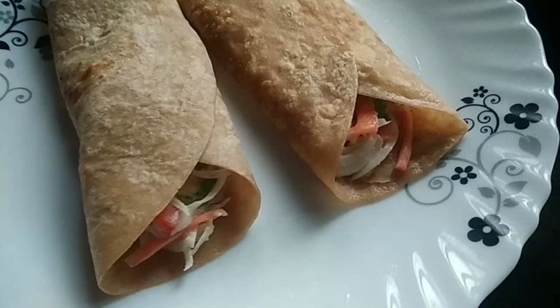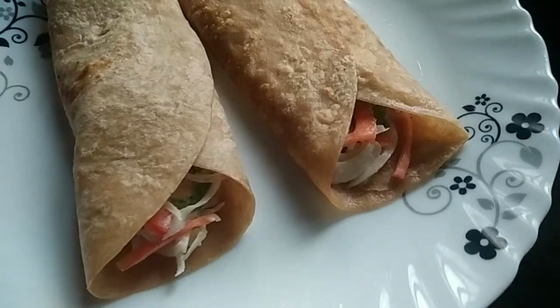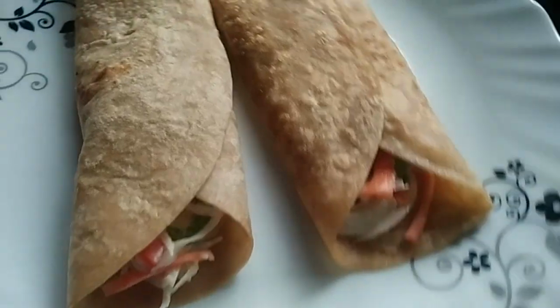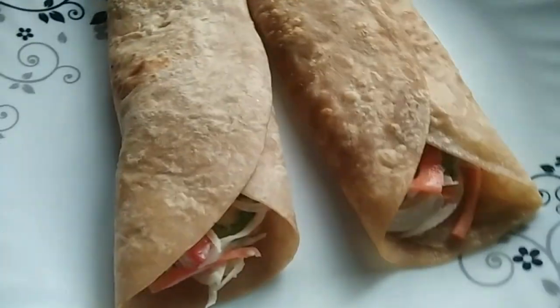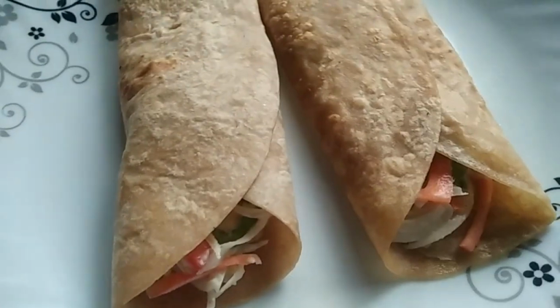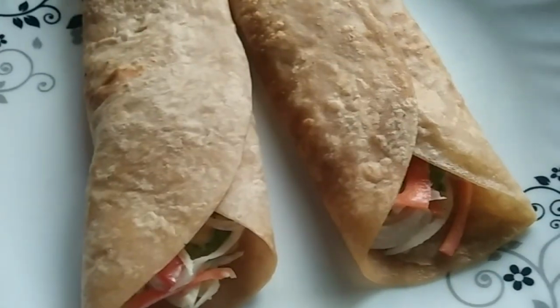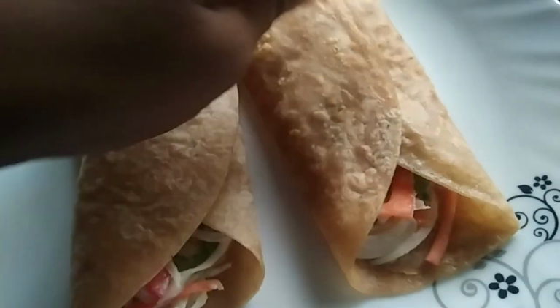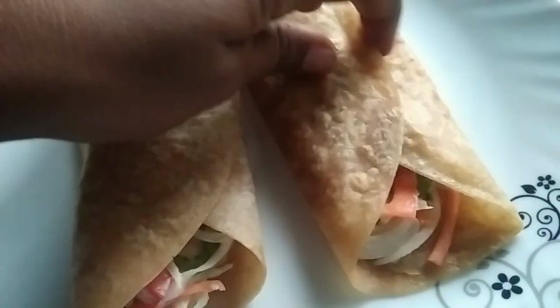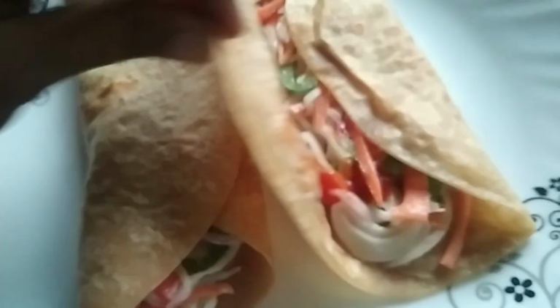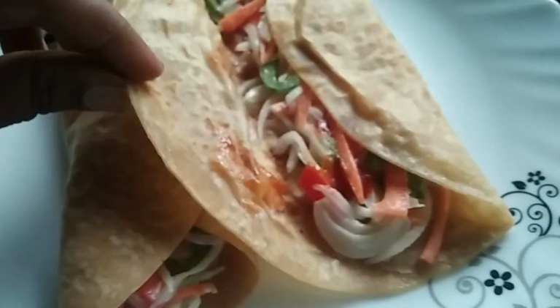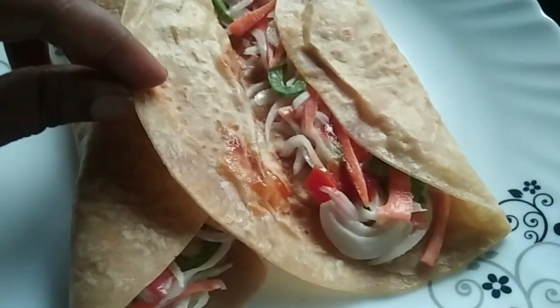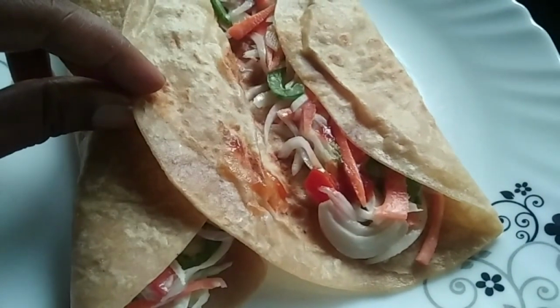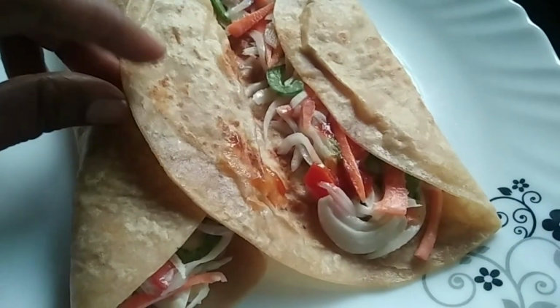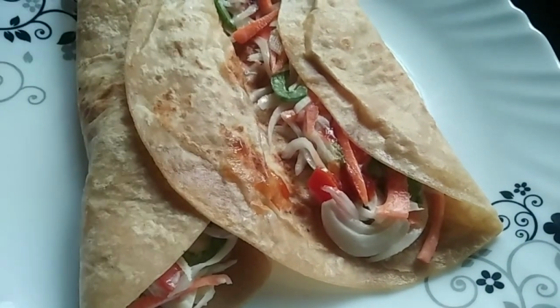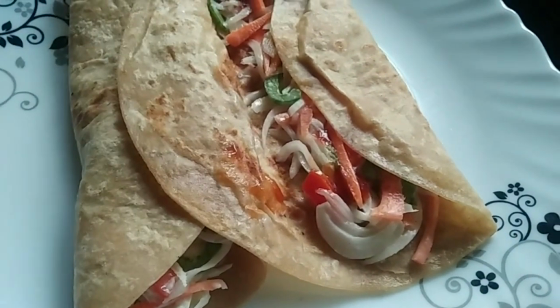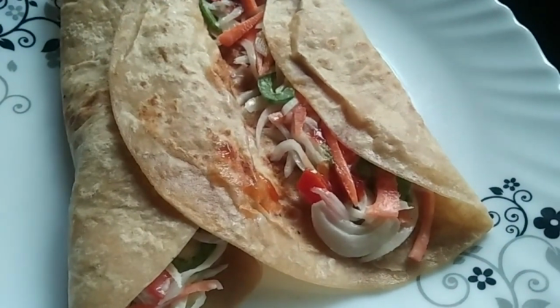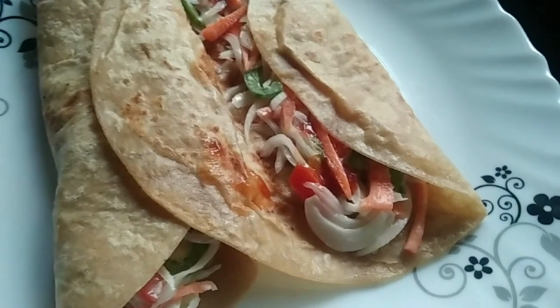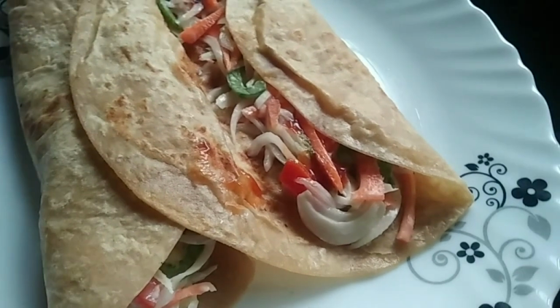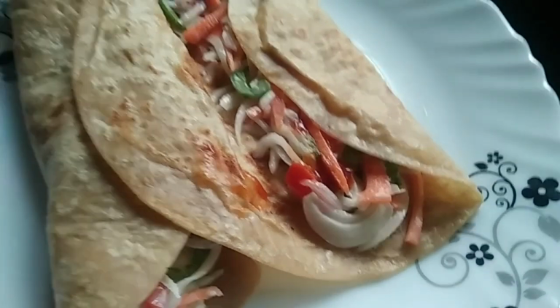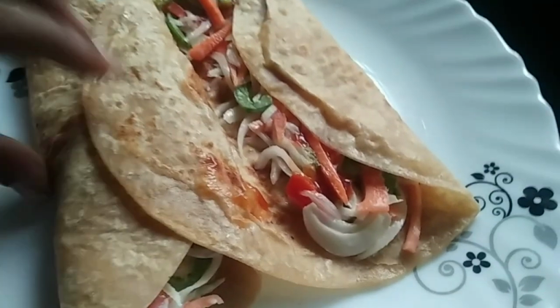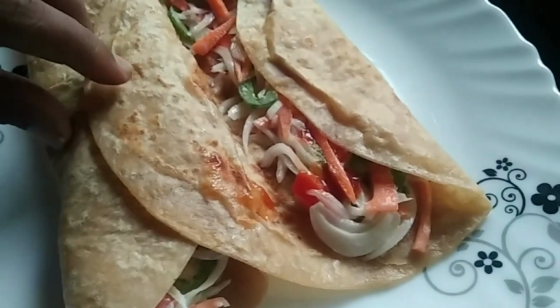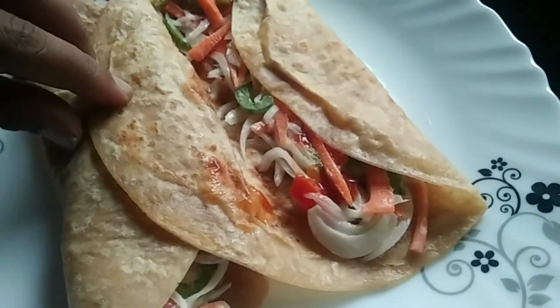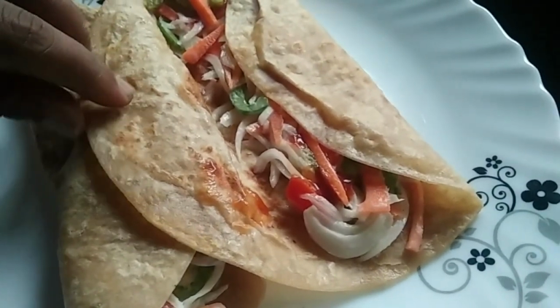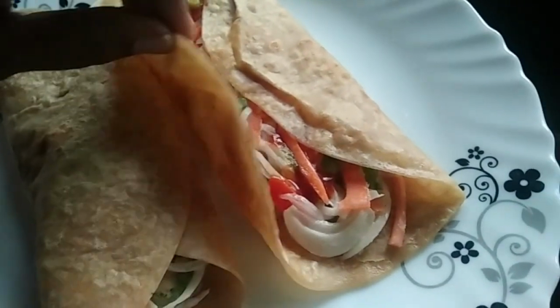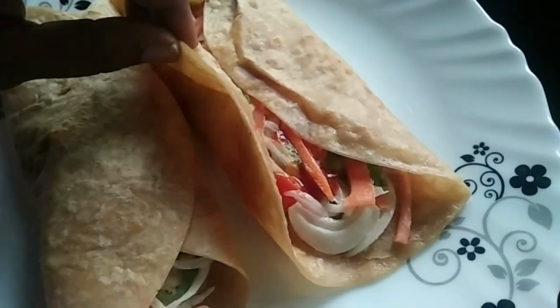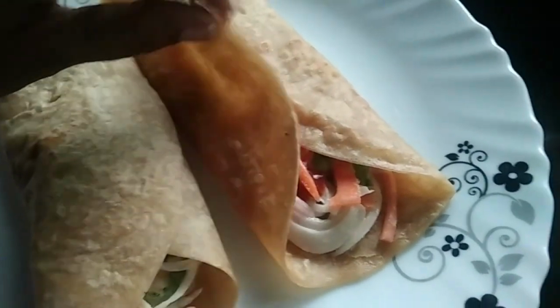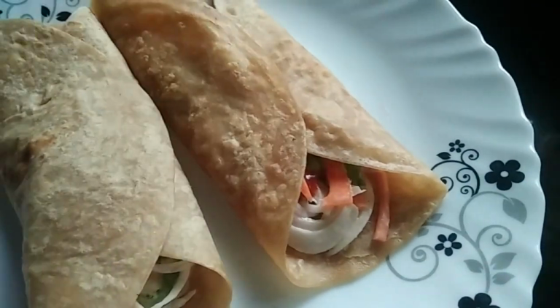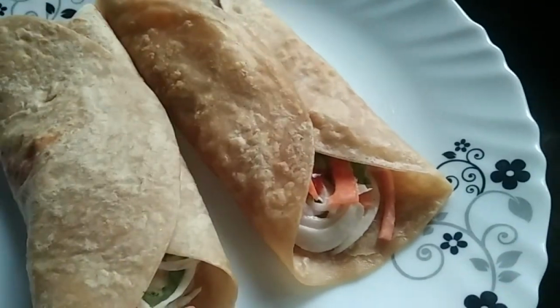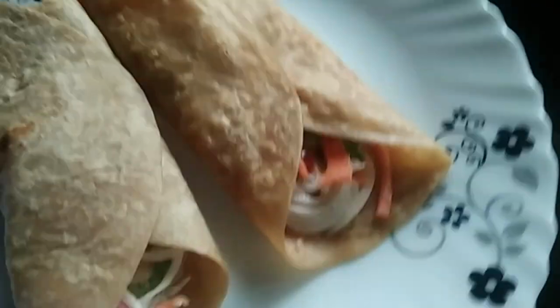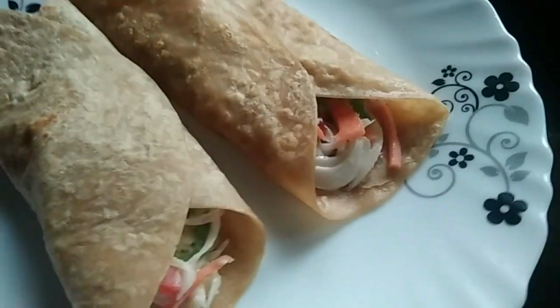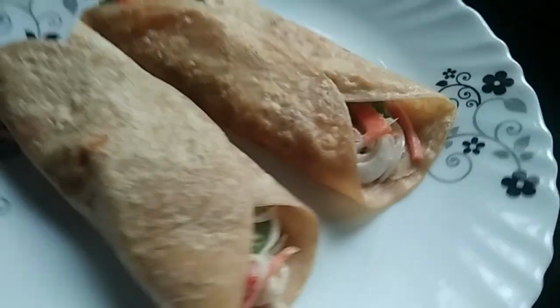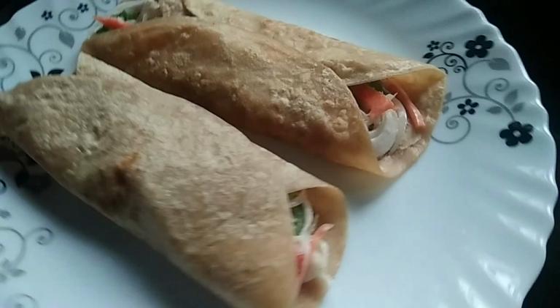Welcome back to this video. Today, we are ready to make a vegetable roll. It is easy for everyone to enjoy the recipe.